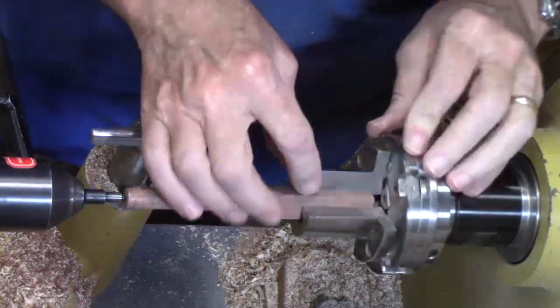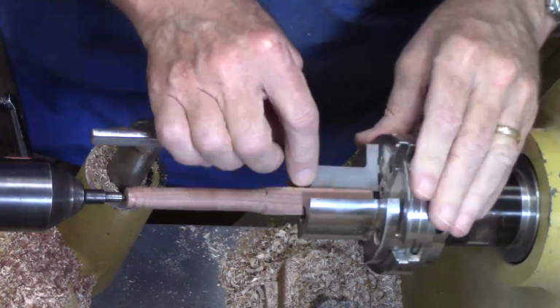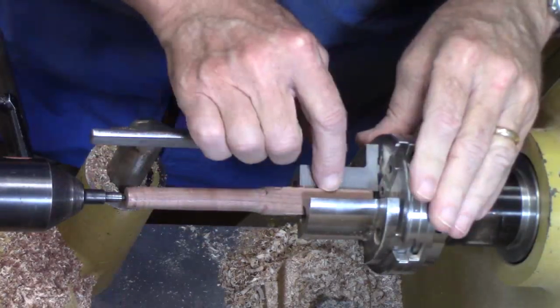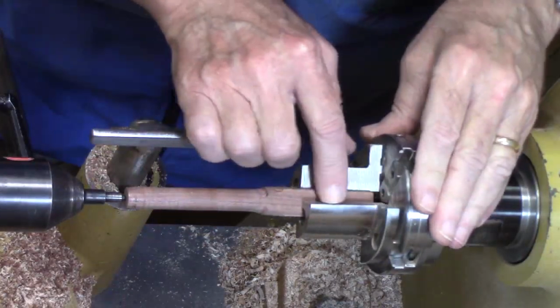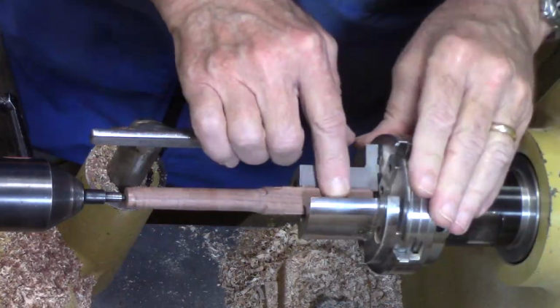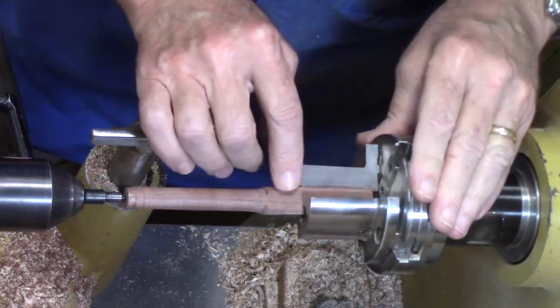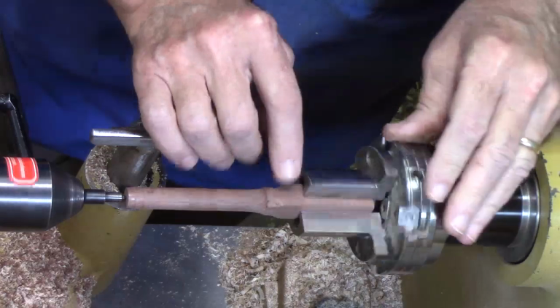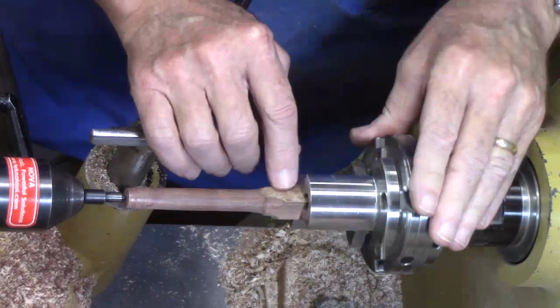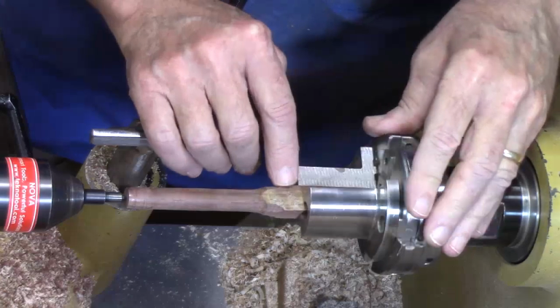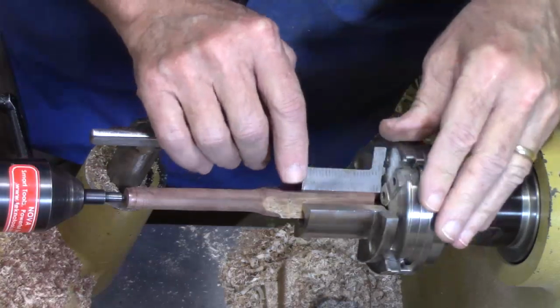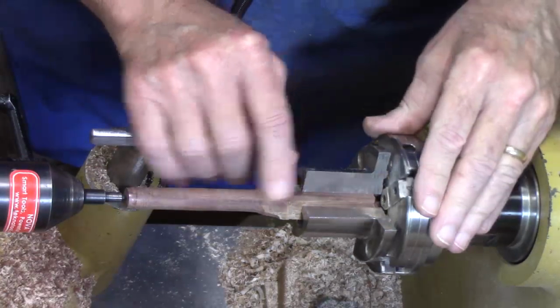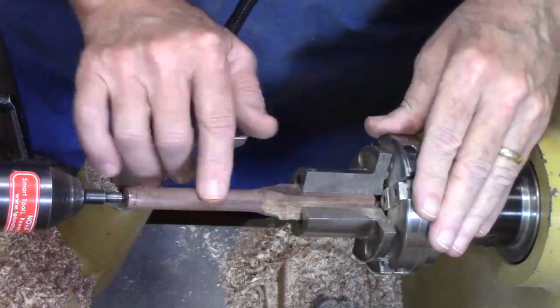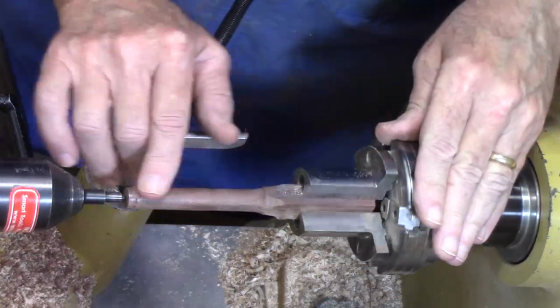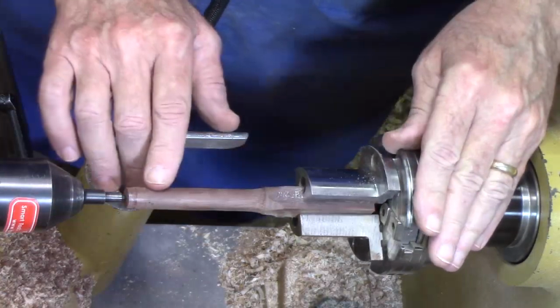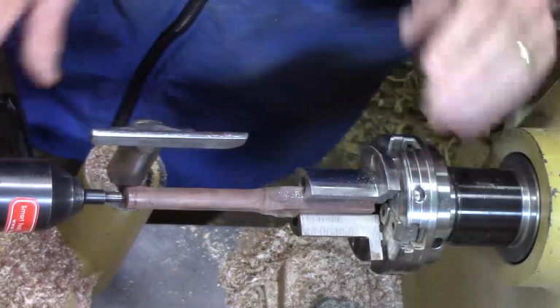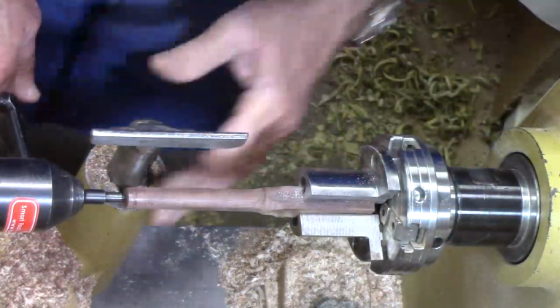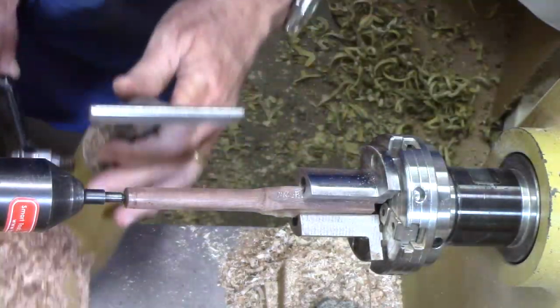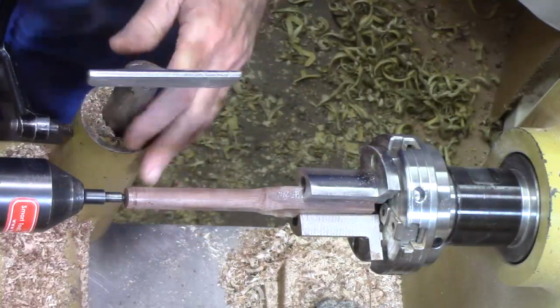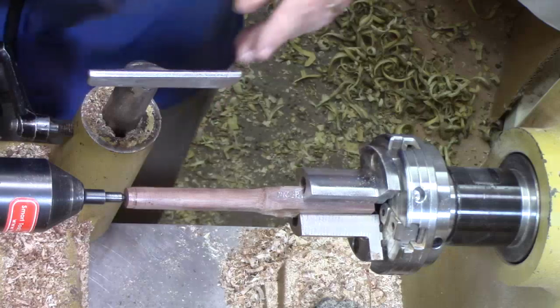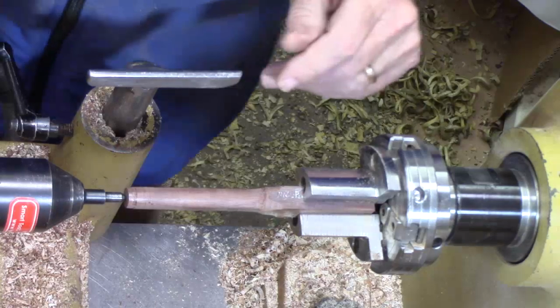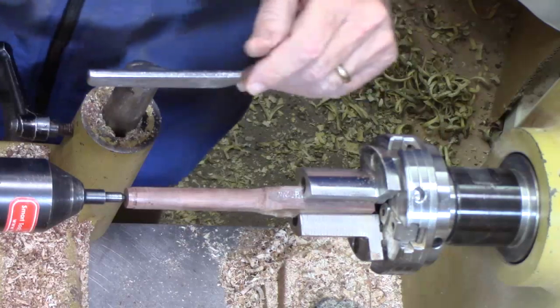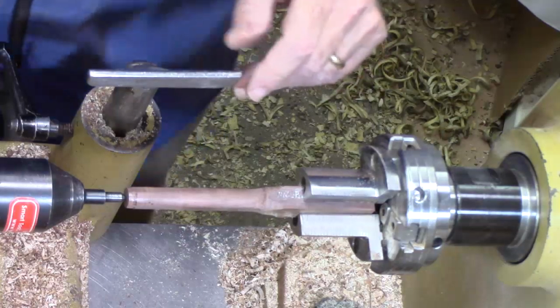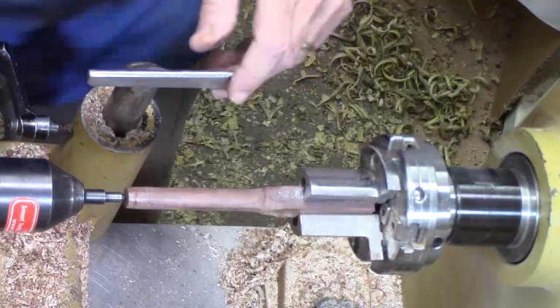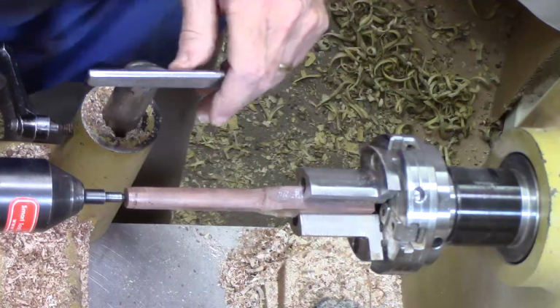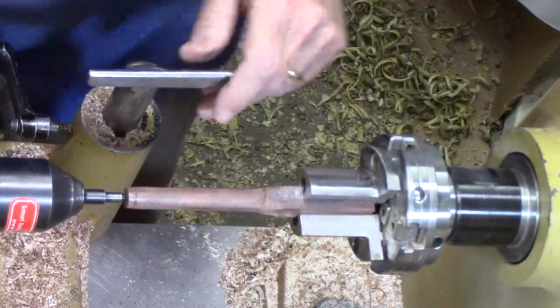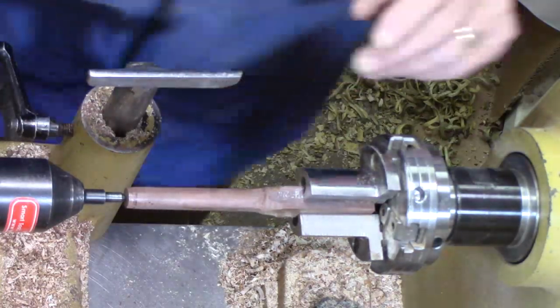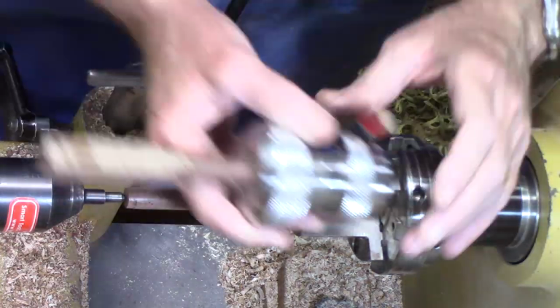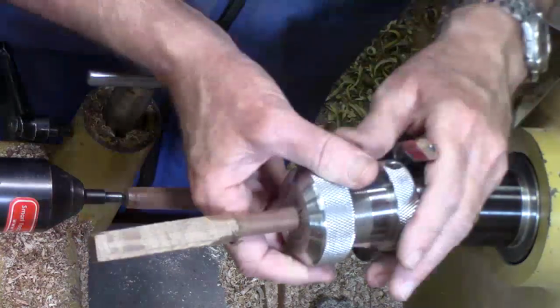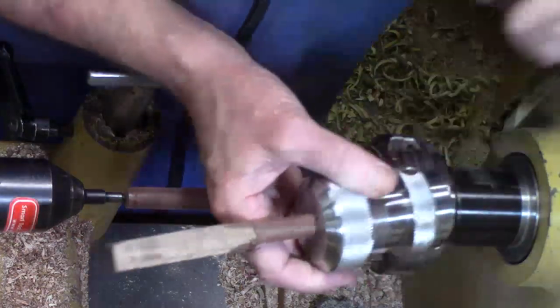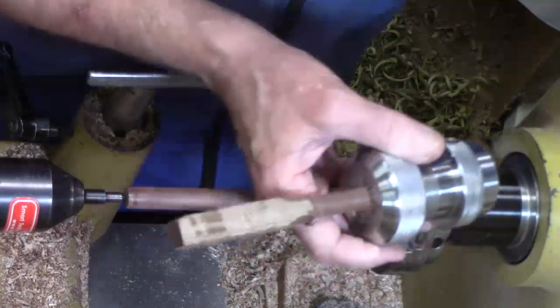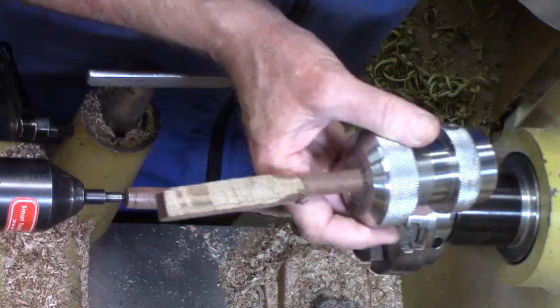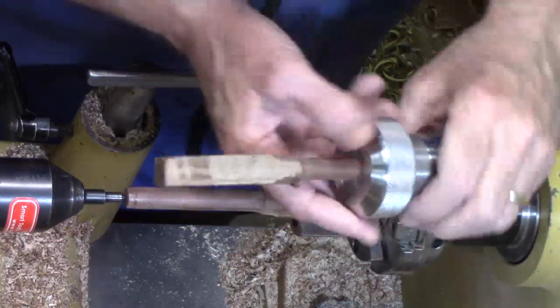If you're a pen turner and you've got pen jaws, cut a three-quarter inch blank and that works fairly well. Another way — my preferred way — is to use a collet chuck.